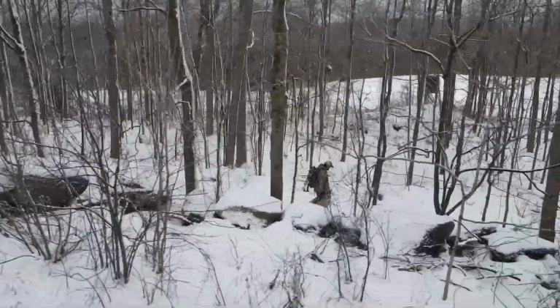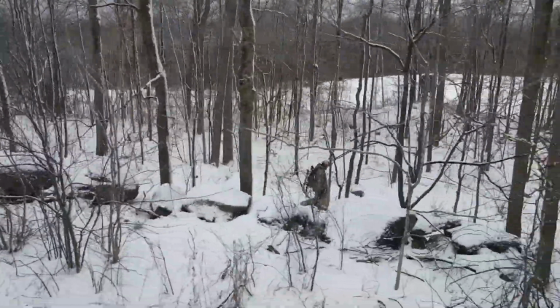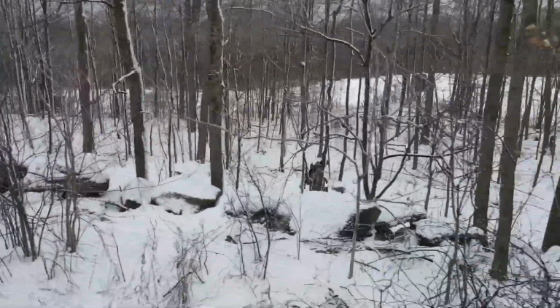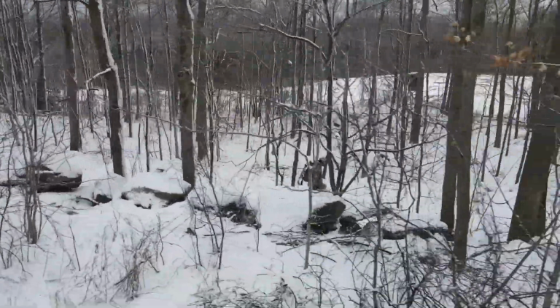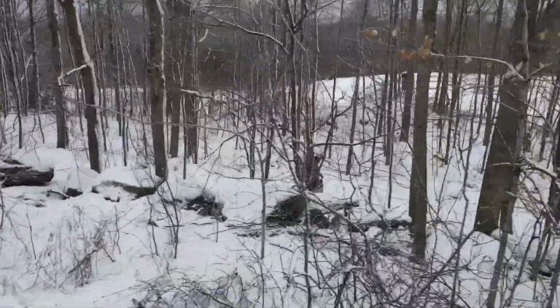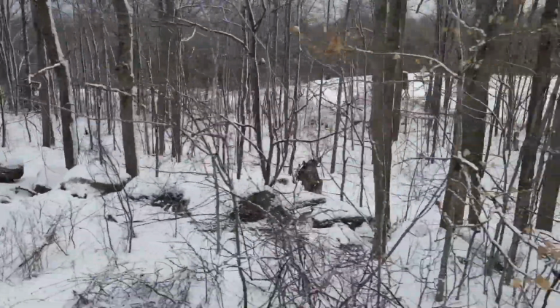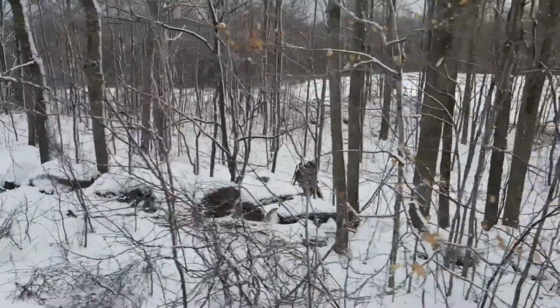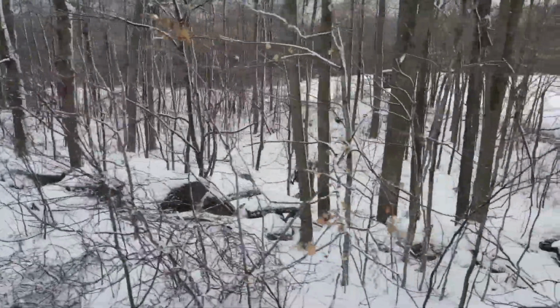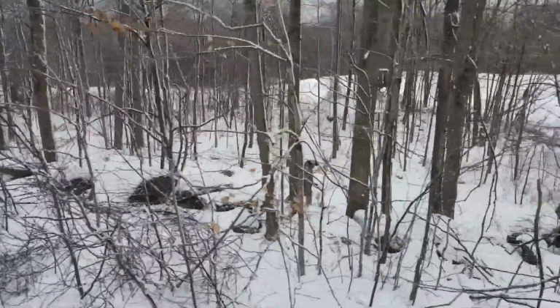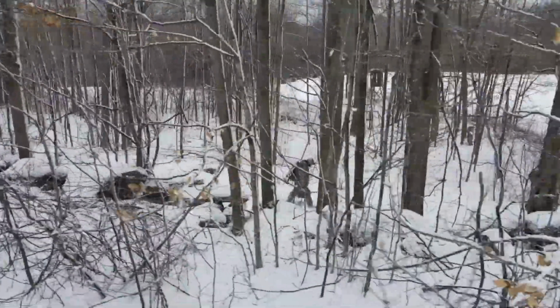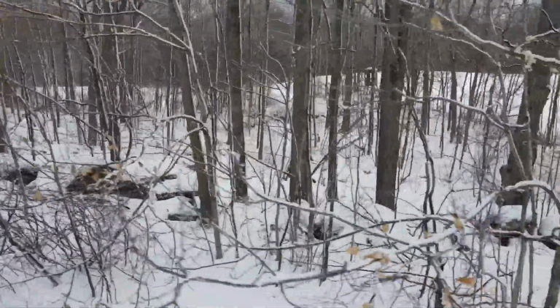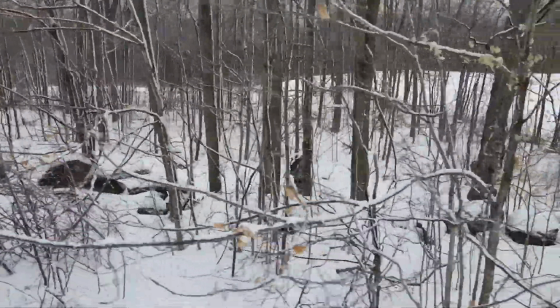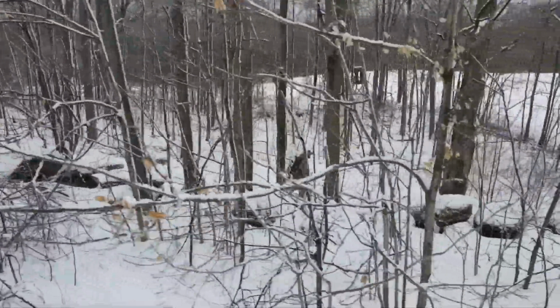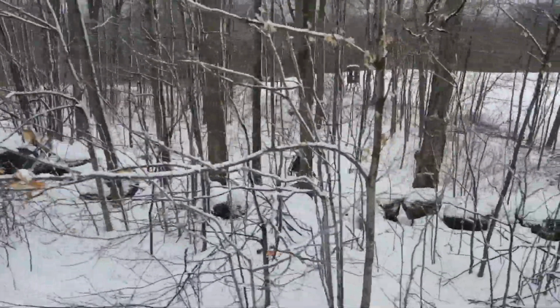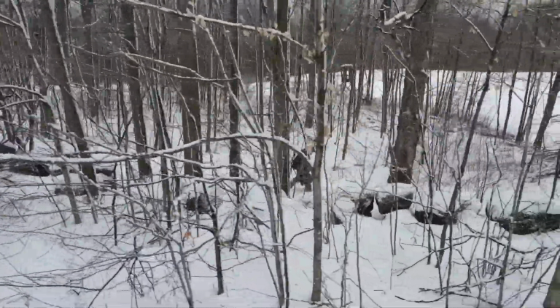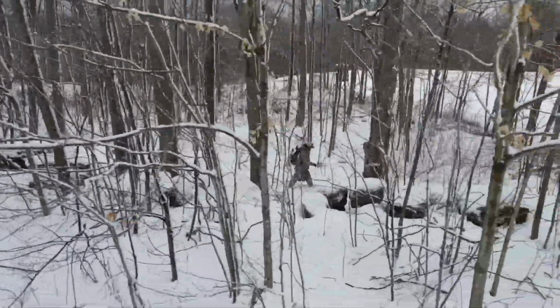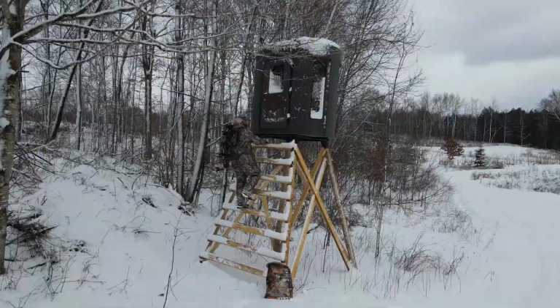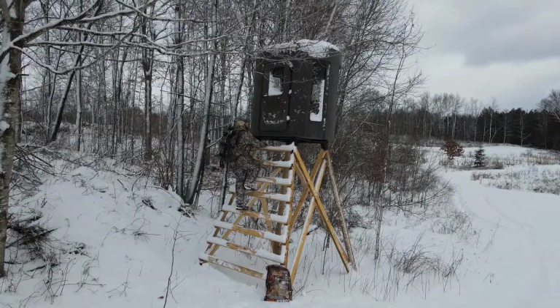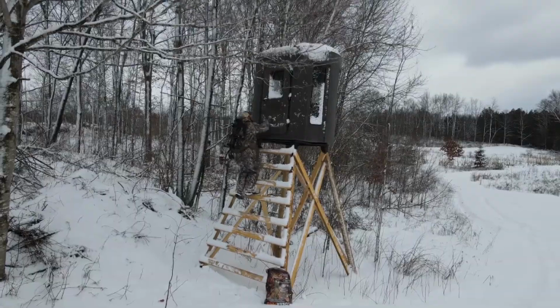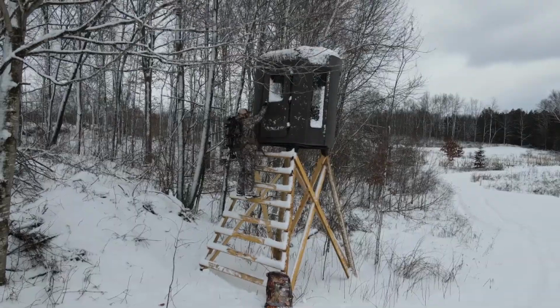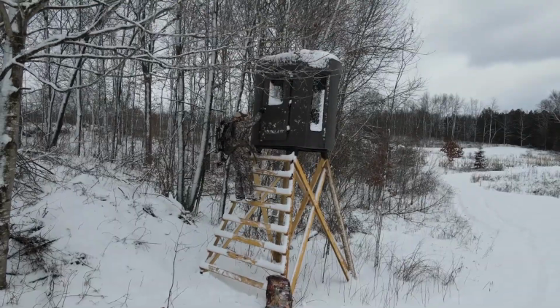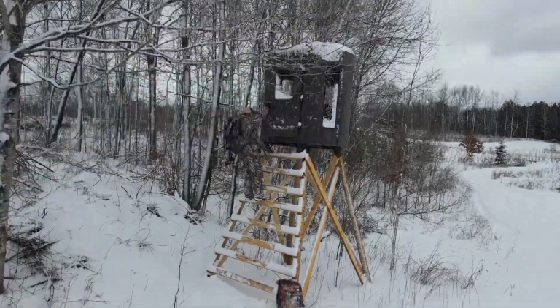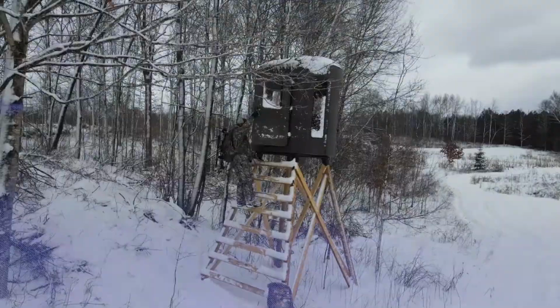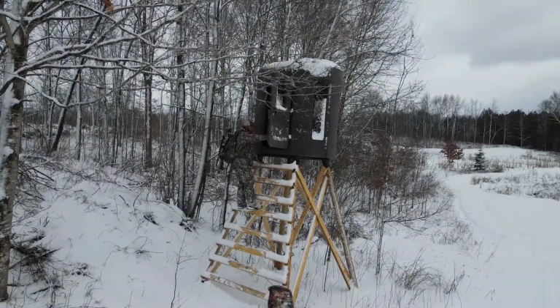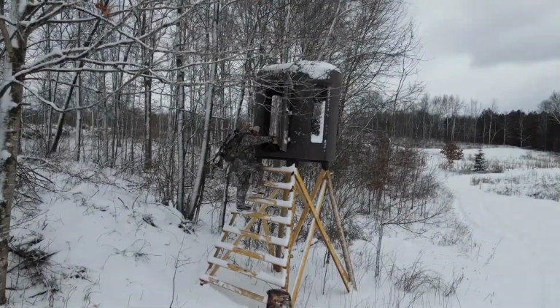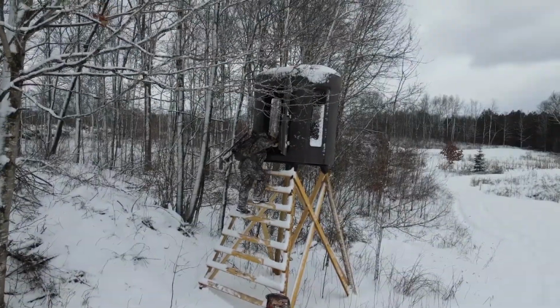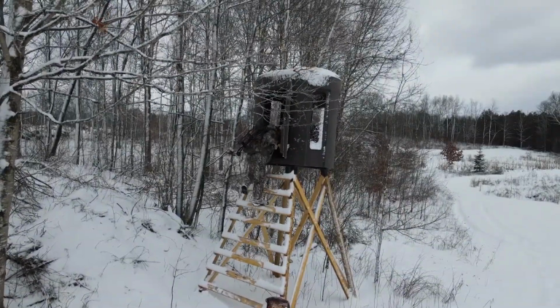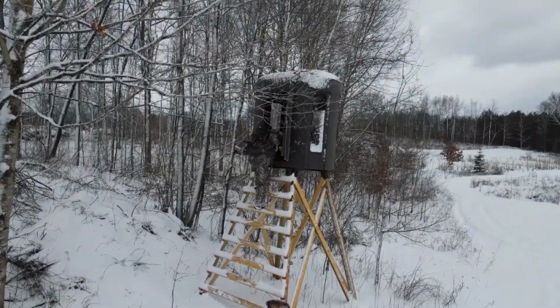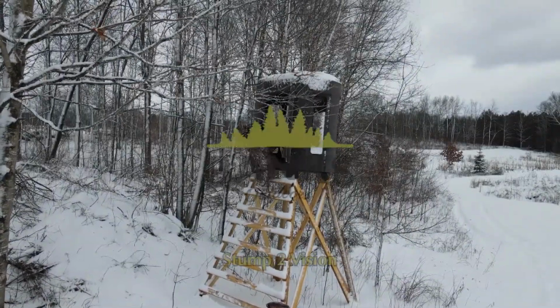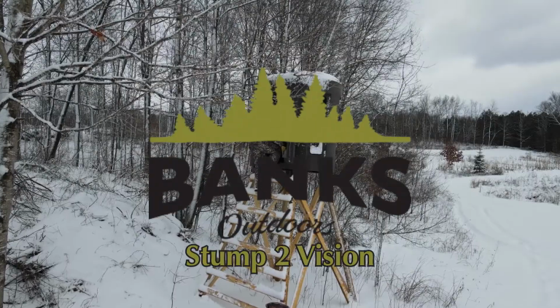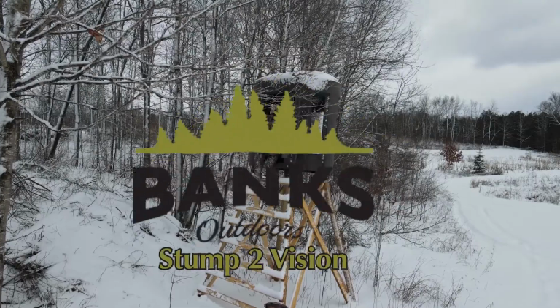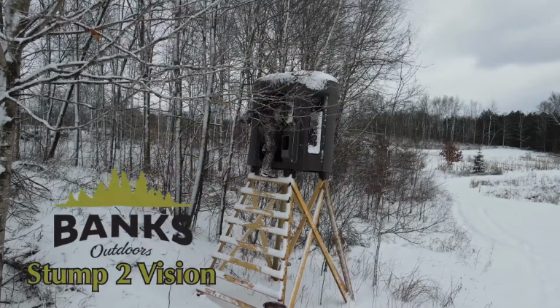The only thing on your mind is if the wind is right. Can you withstand the cold hitting you in the face until he makes his appearance? That was until now. Let me introduce to you the Banks Stump 2 Vision.